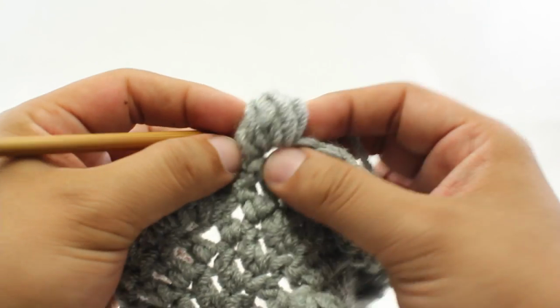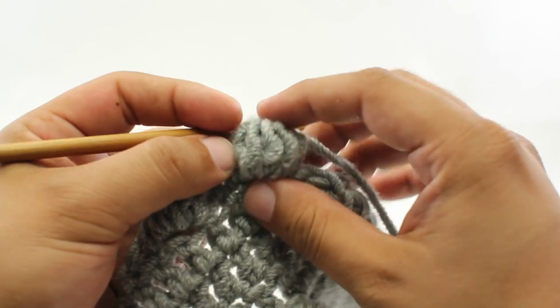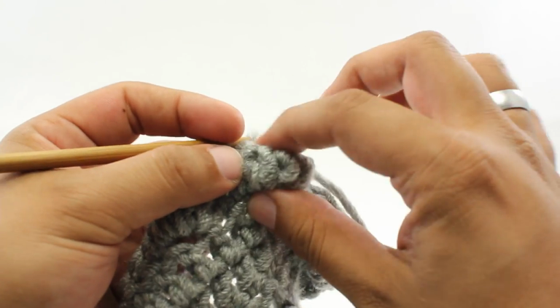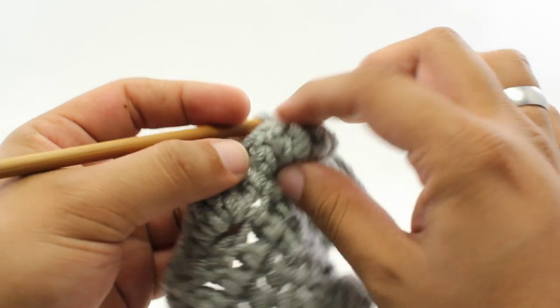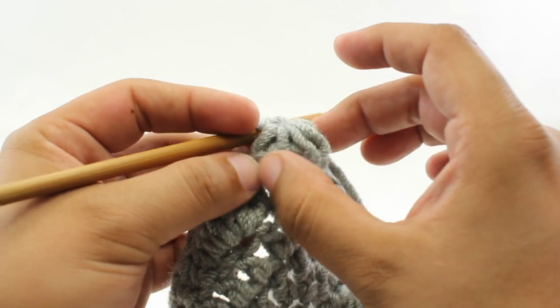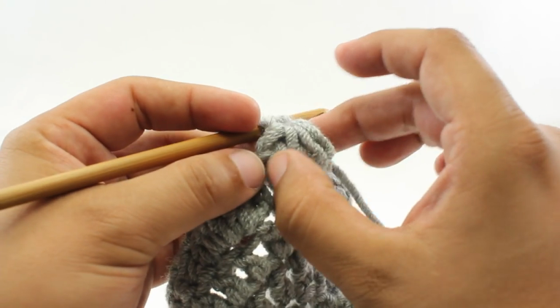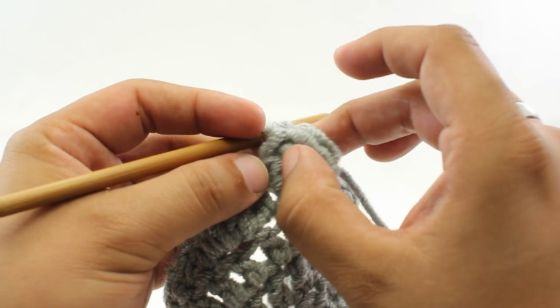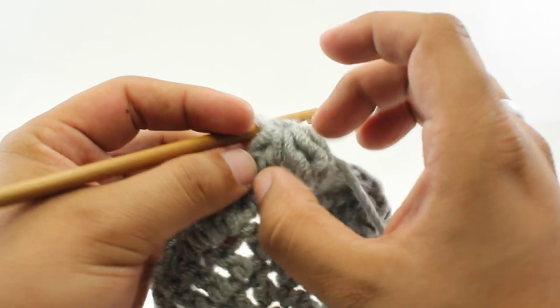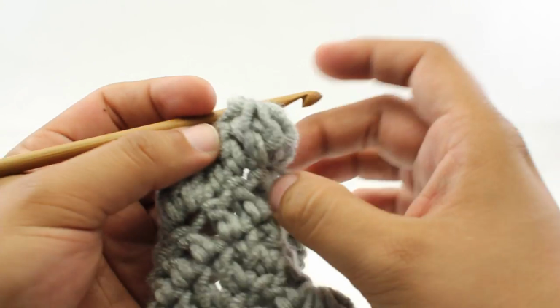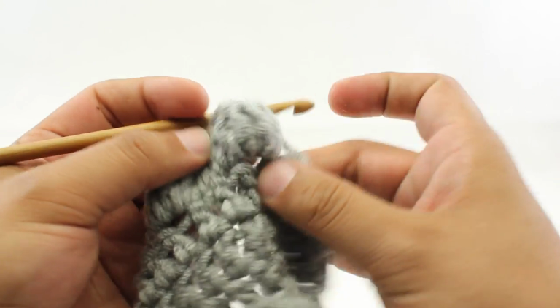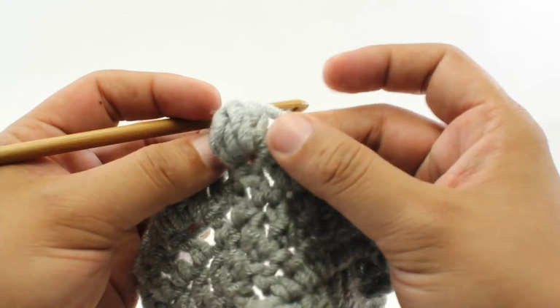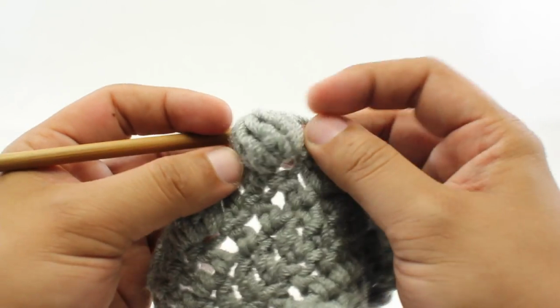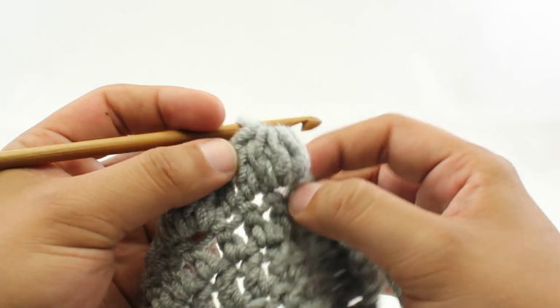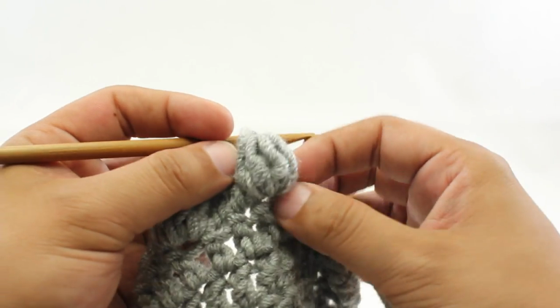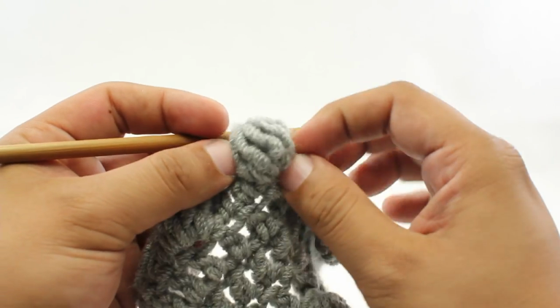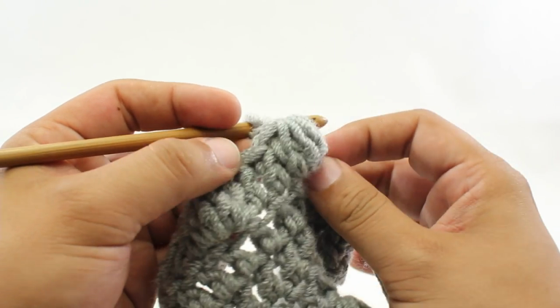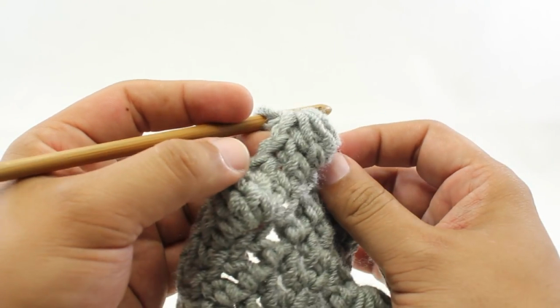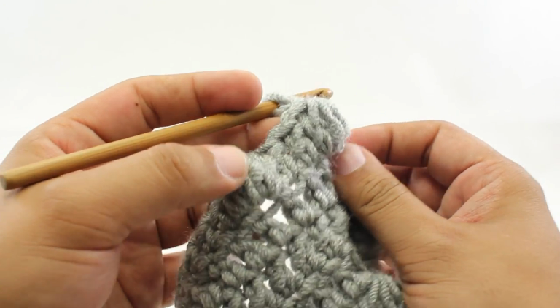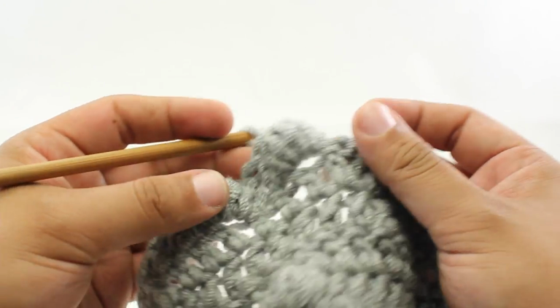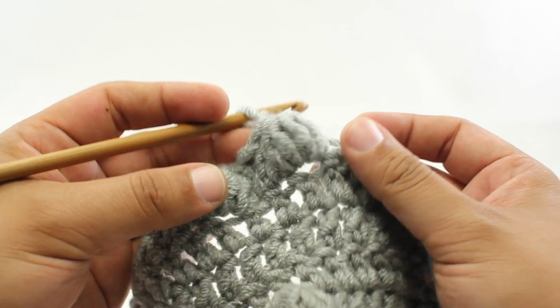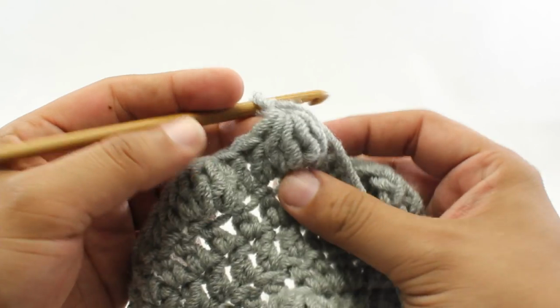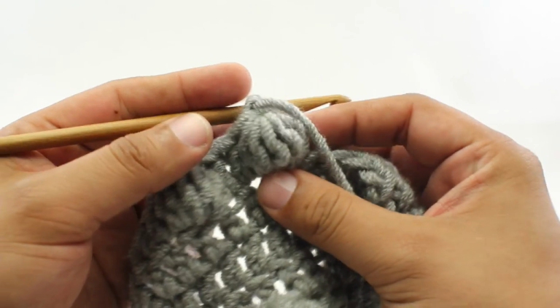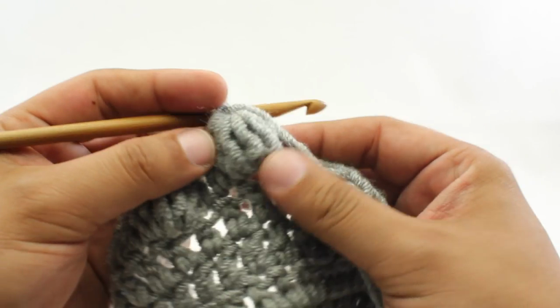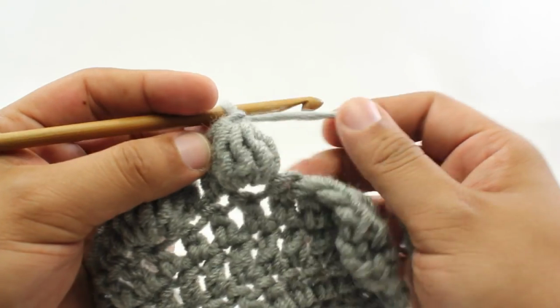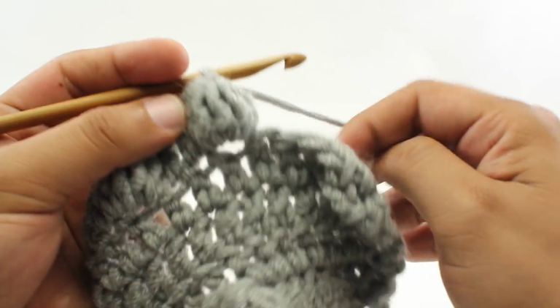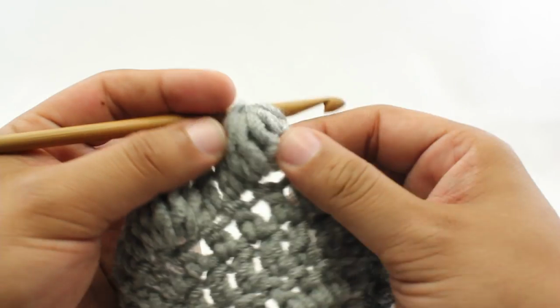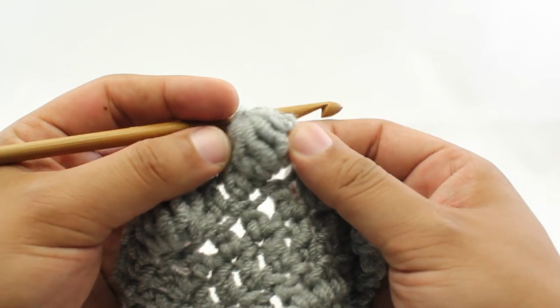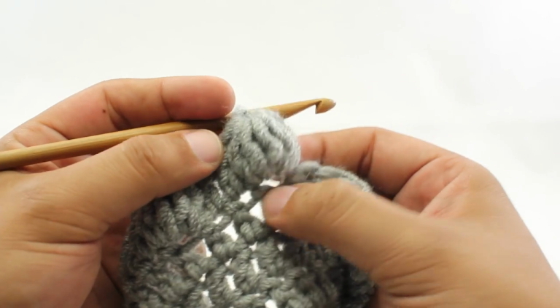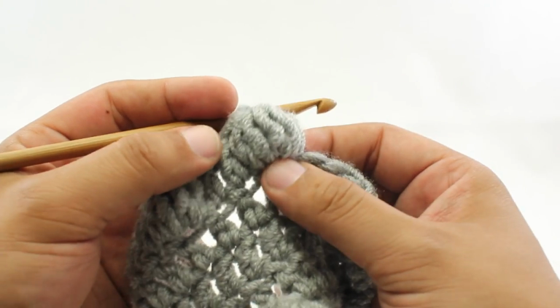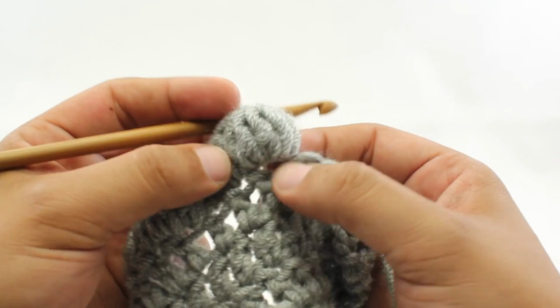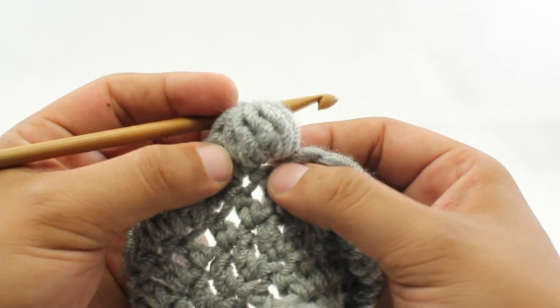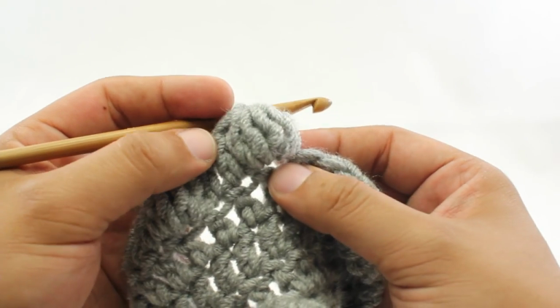I like to just push and scrunch these up together to give us that nice bobble texture. And that's how we make a 5 double crochet cluster stitch.